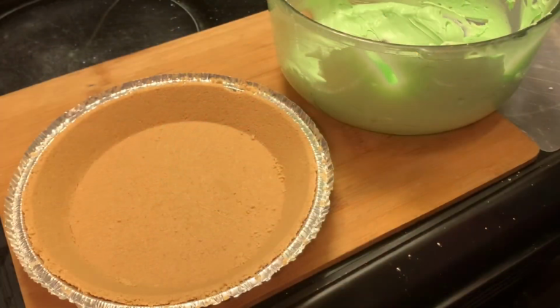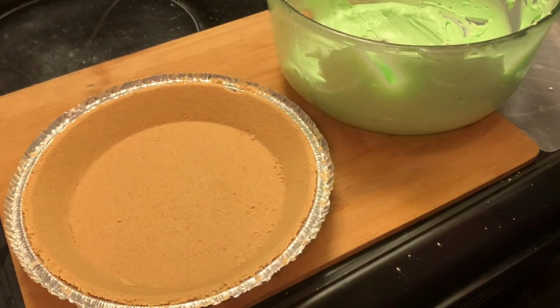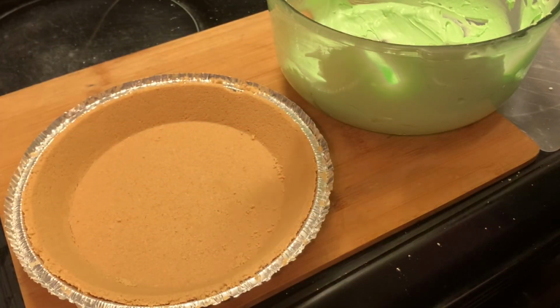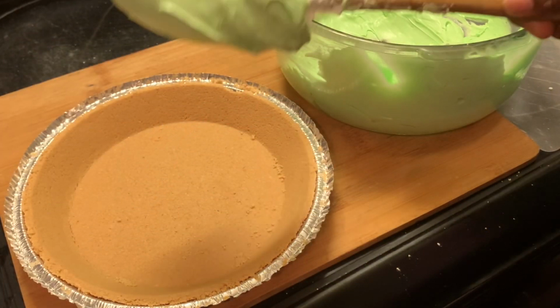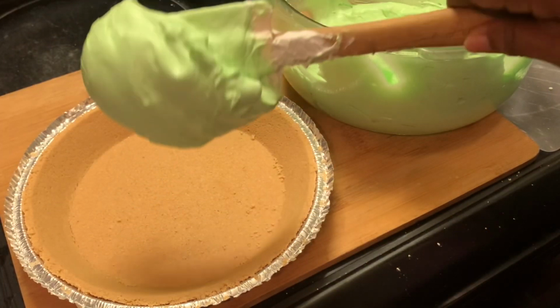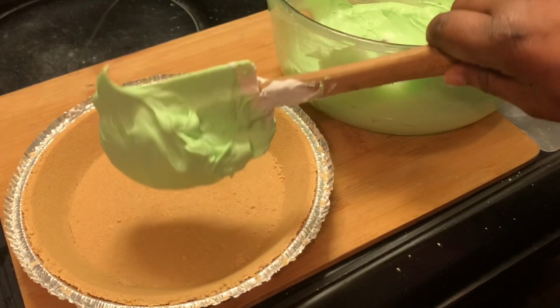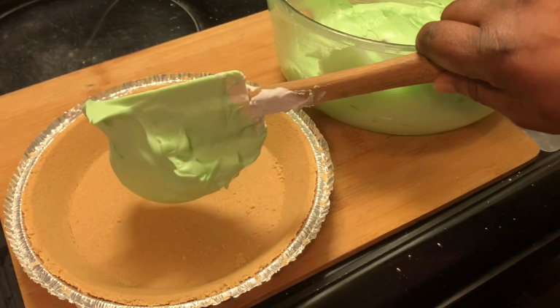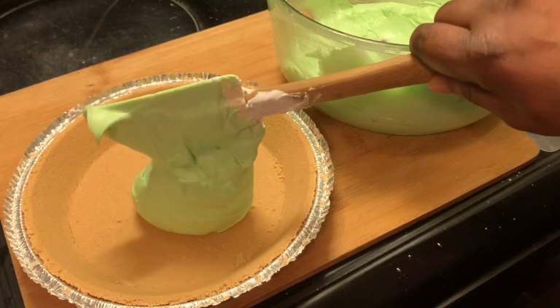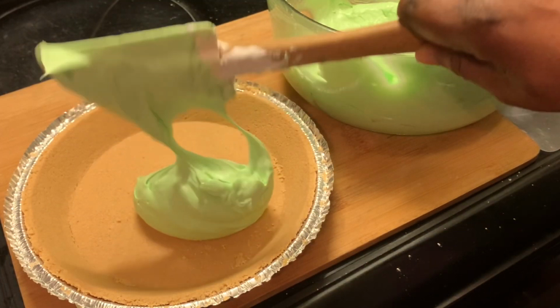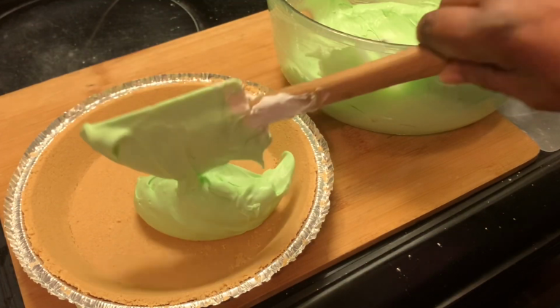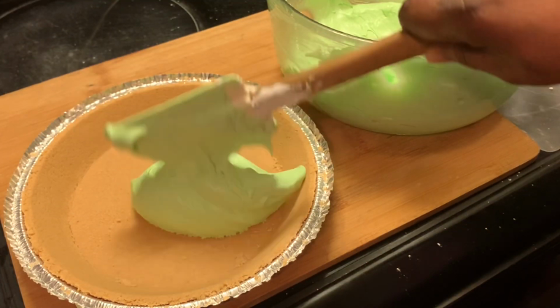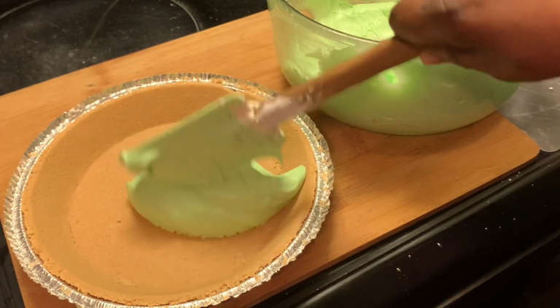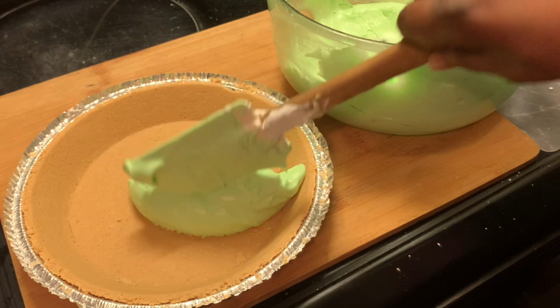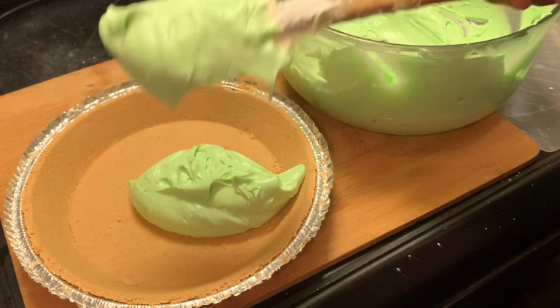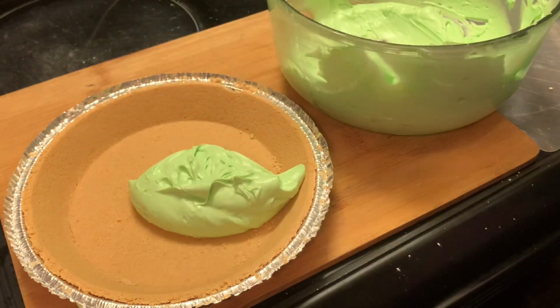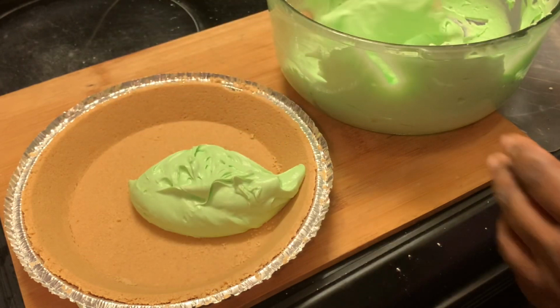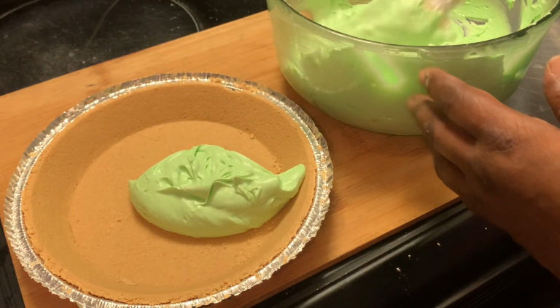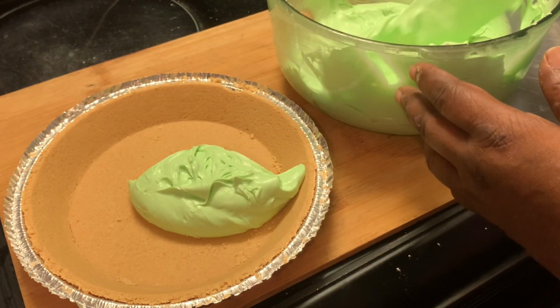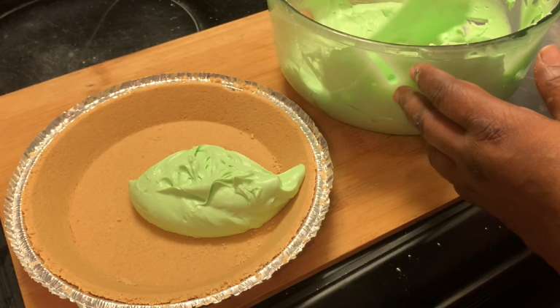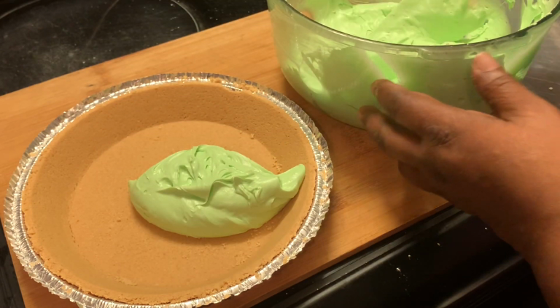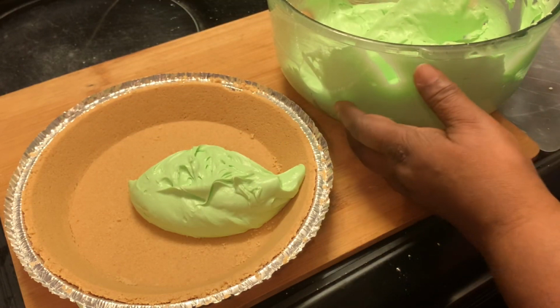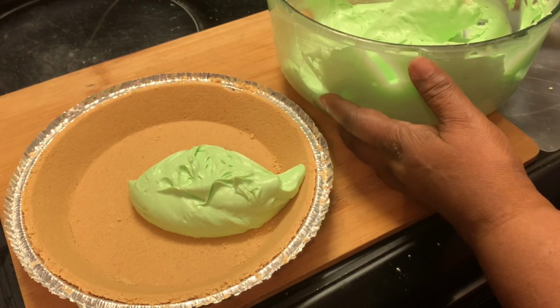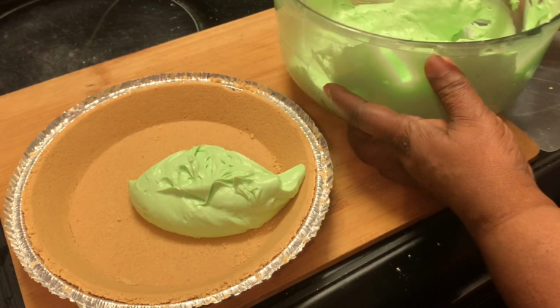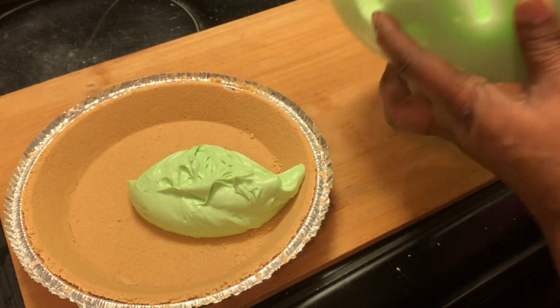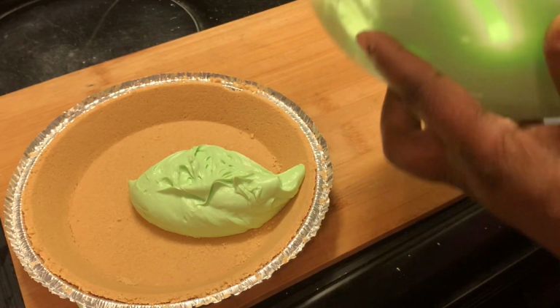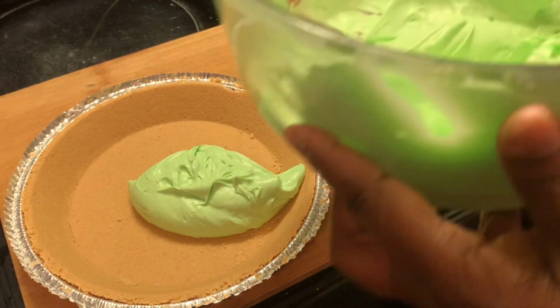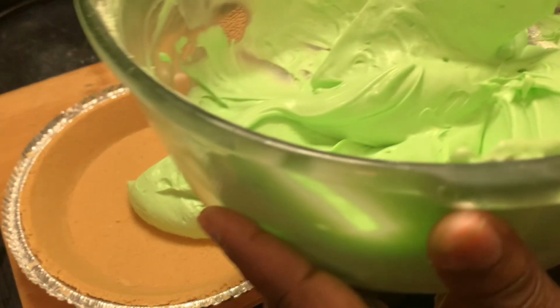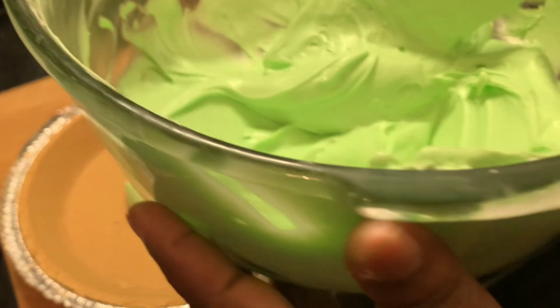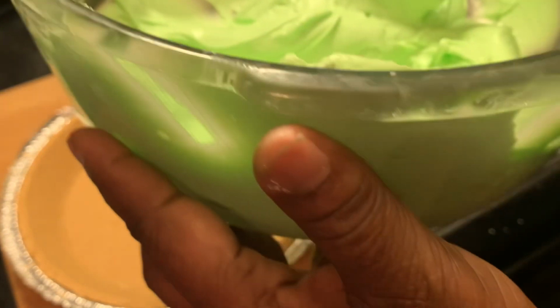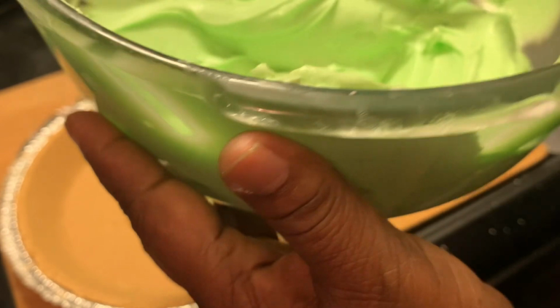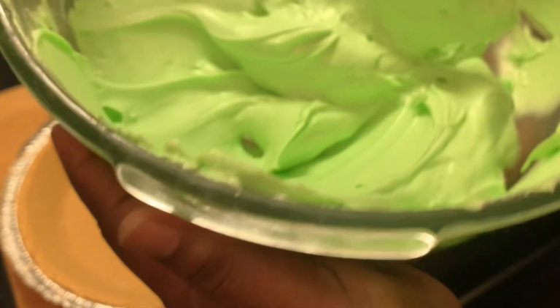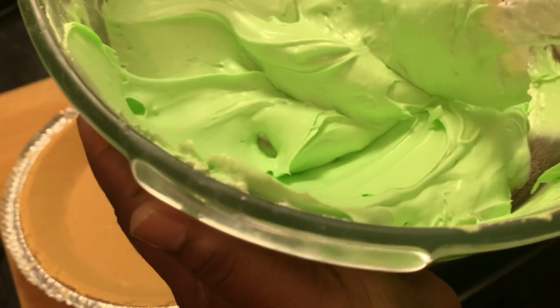Our filling has been mixed well, y'all. It is so smooth and creamy — and this is what we're looking for.